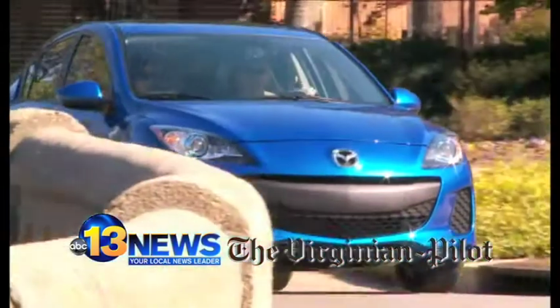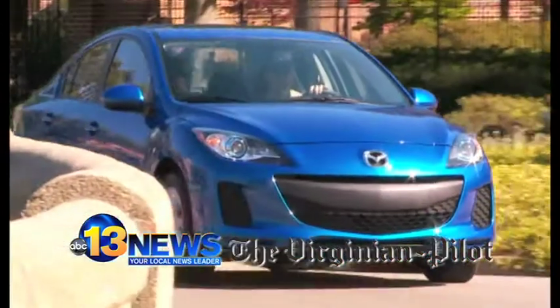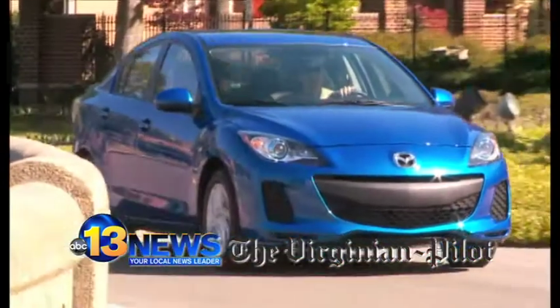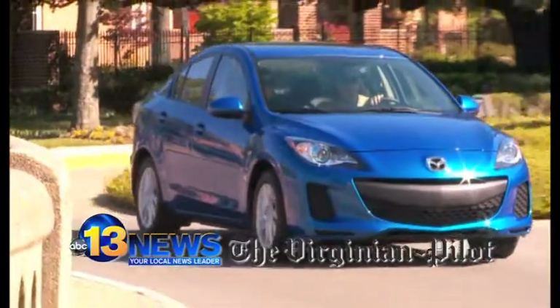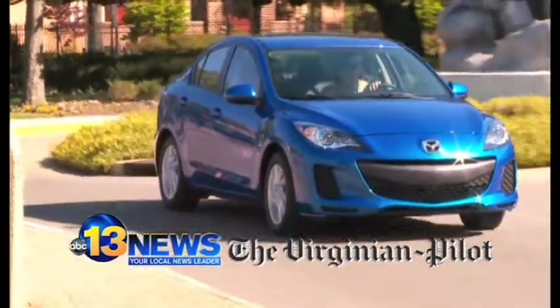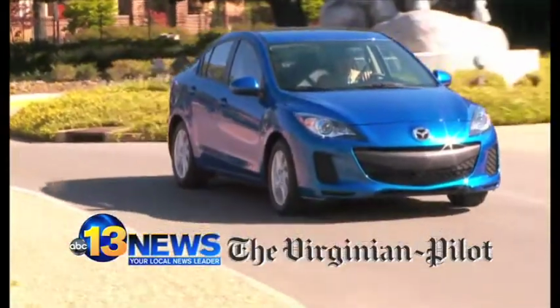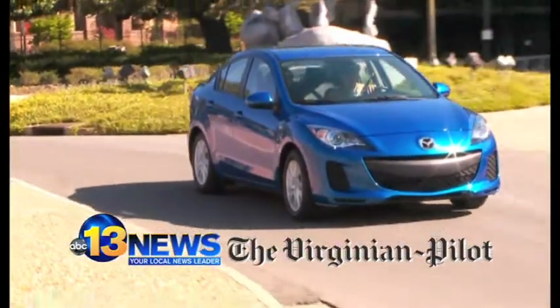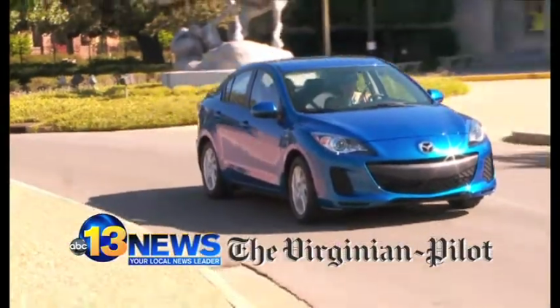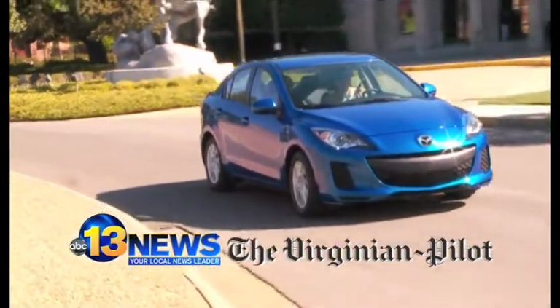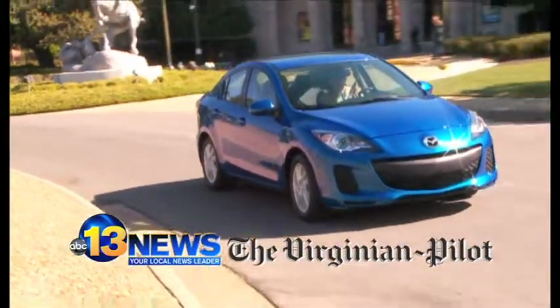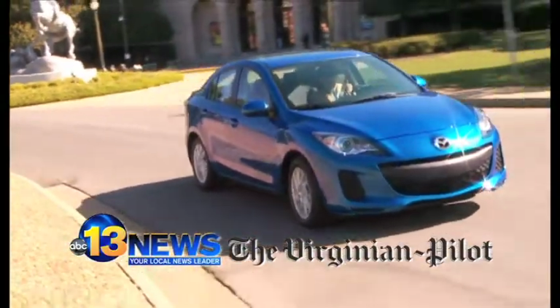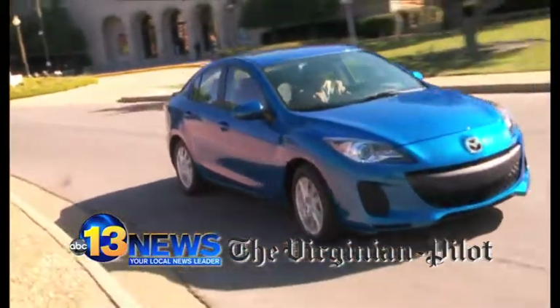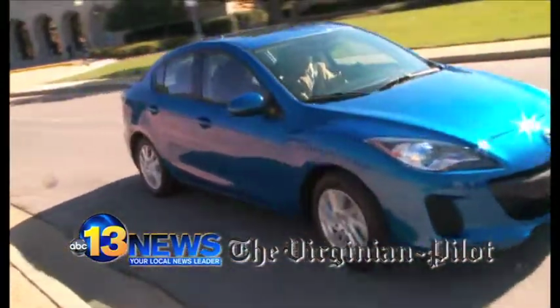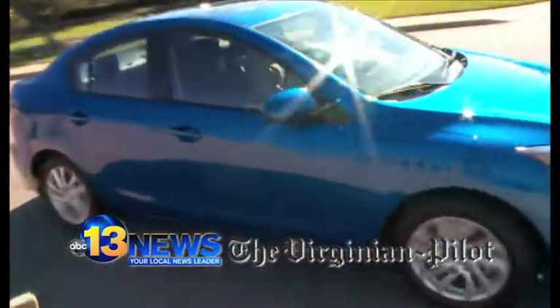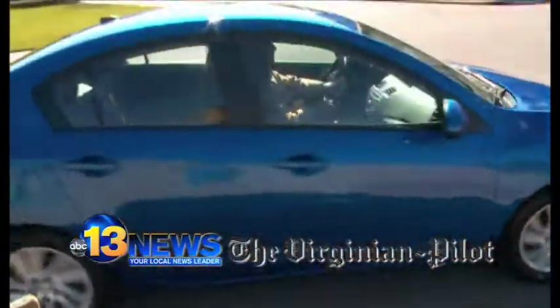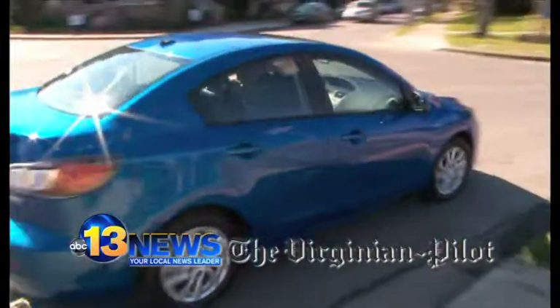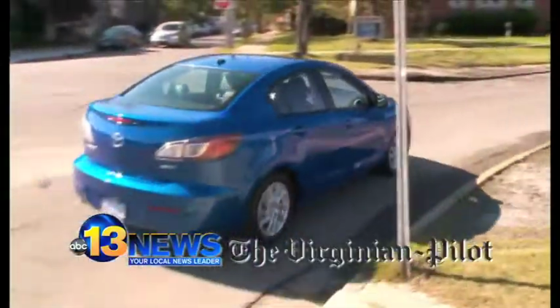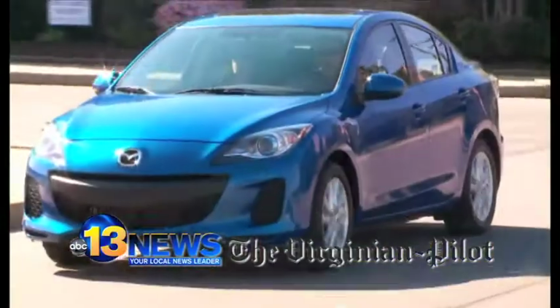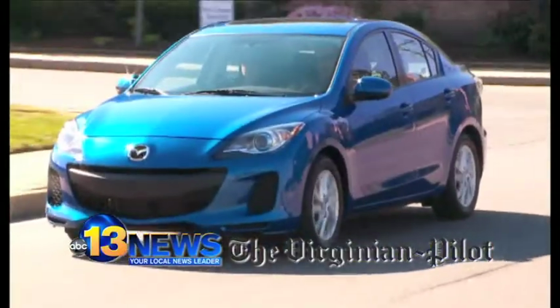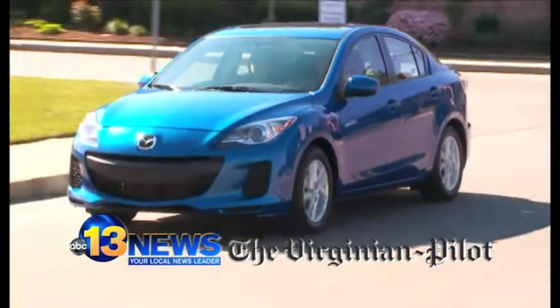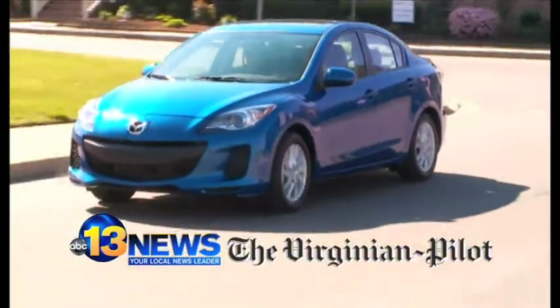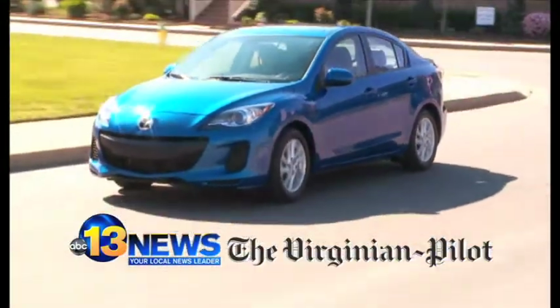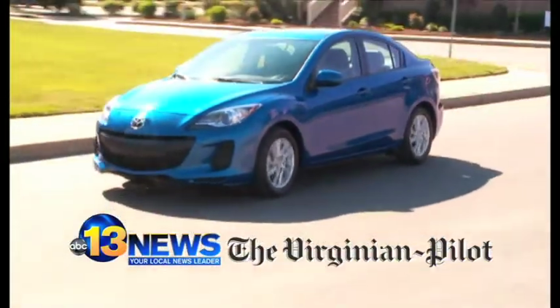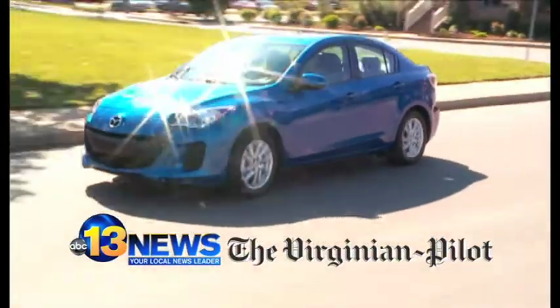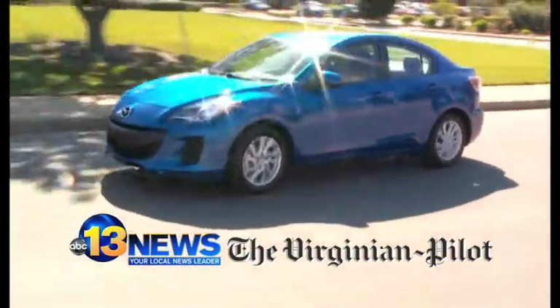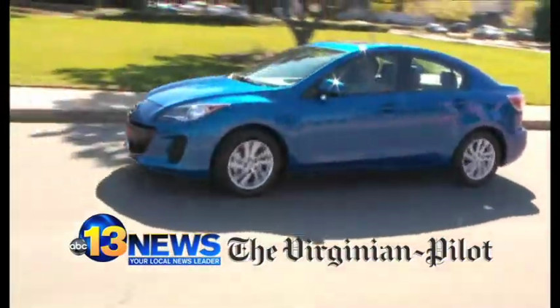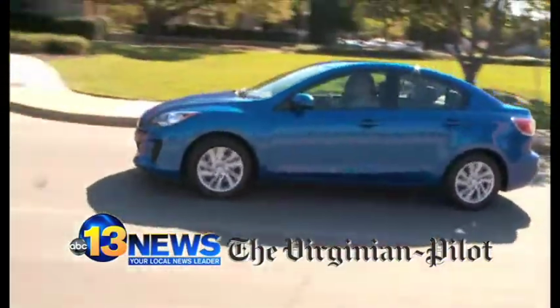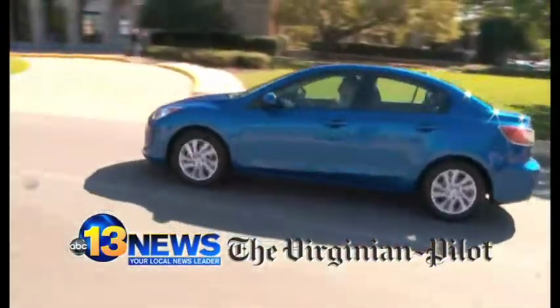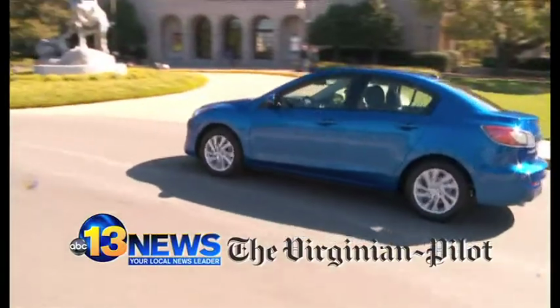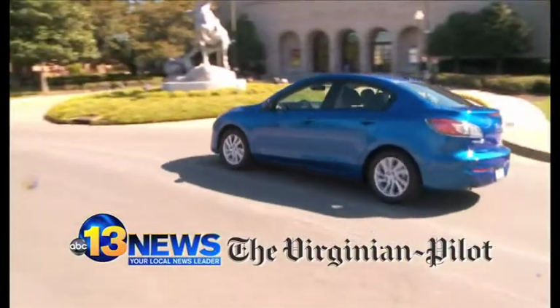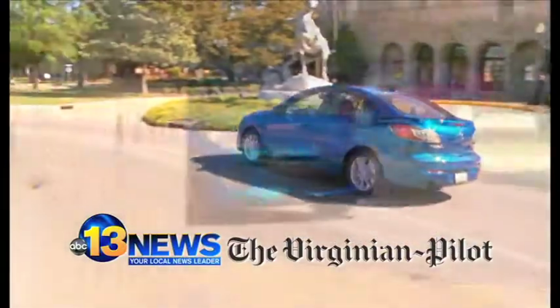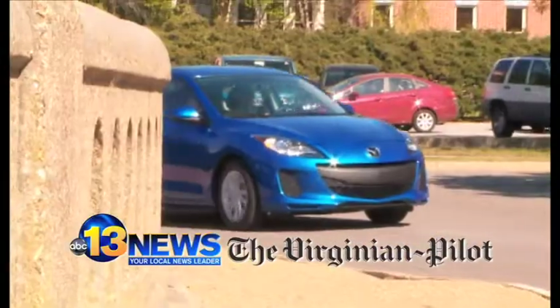Alright, so if someone's interested in picking up one of these Mazda 3s with the new front end and all, what are they looking at spending? I know you said $15,000 for starts? Right, and this is at the other end of the spectrum — this is right around $24,000 to $25,000.